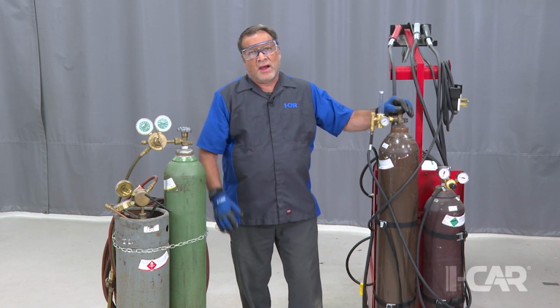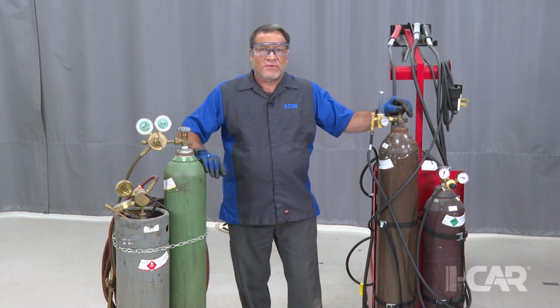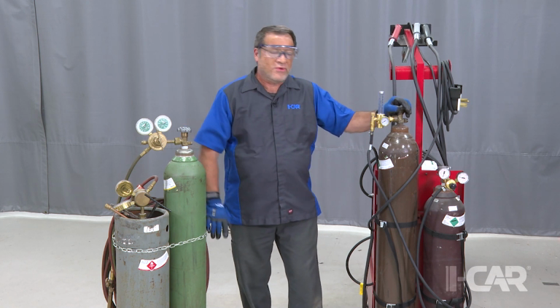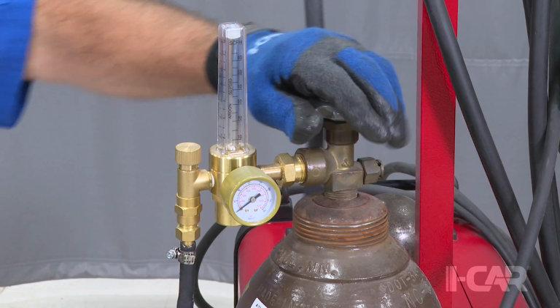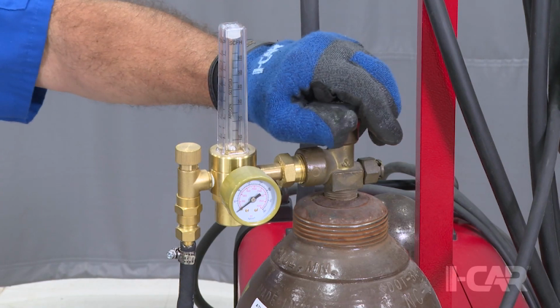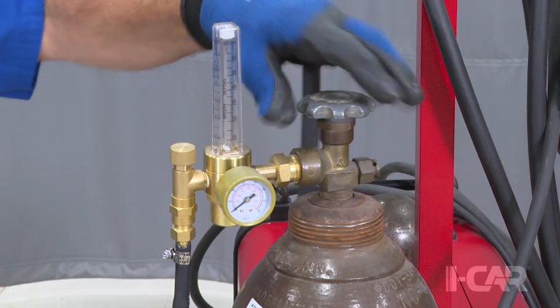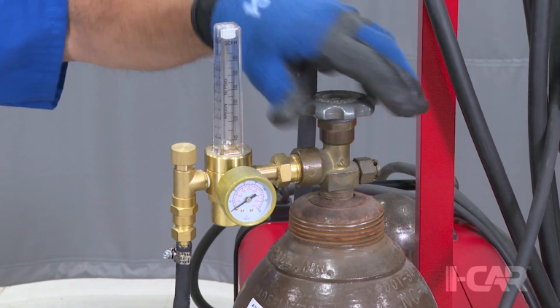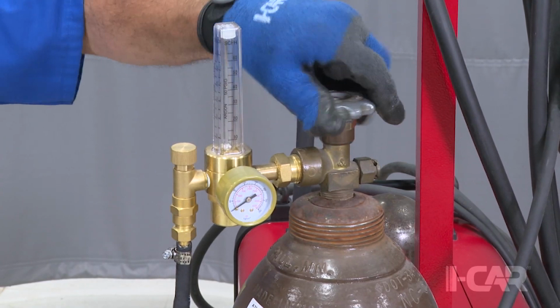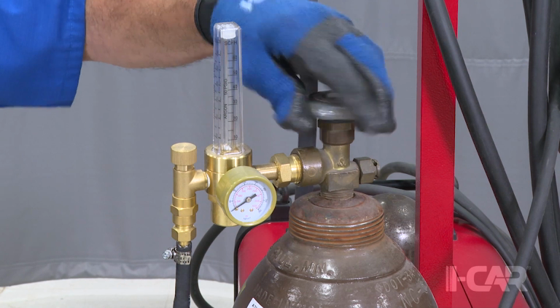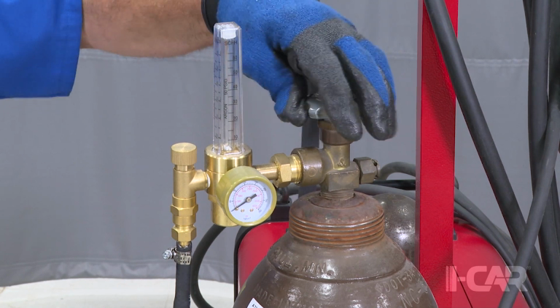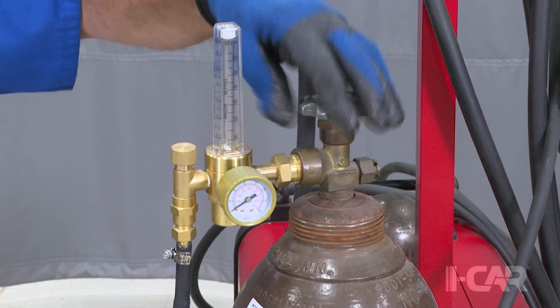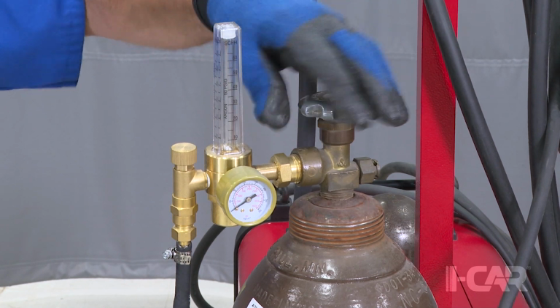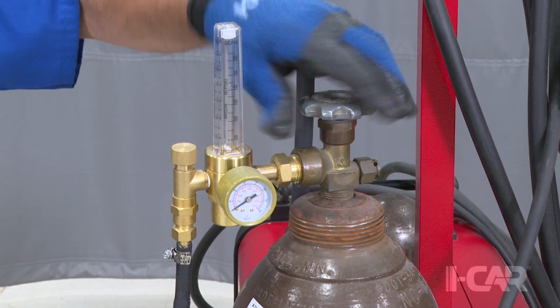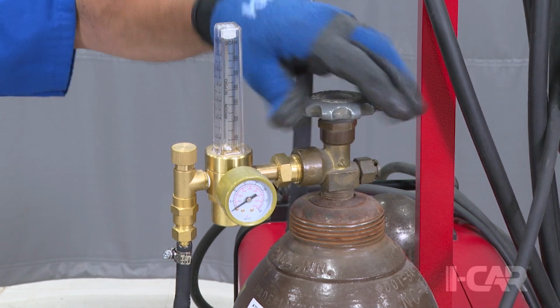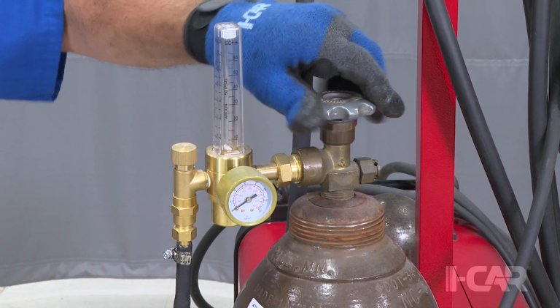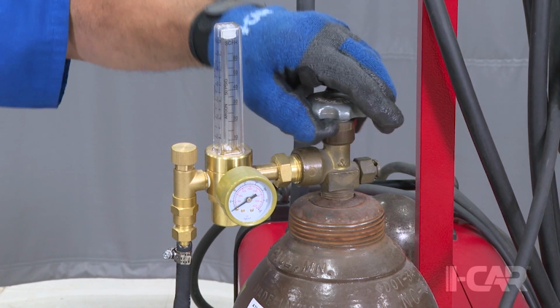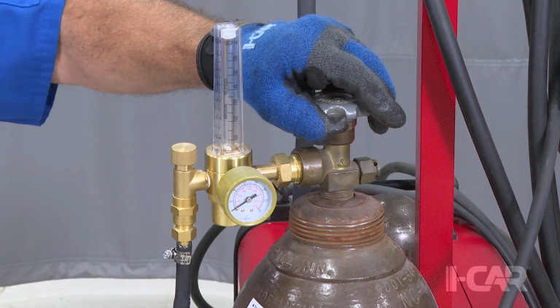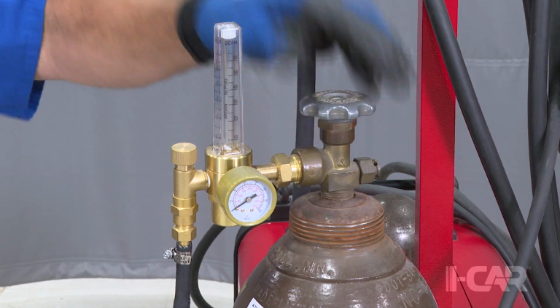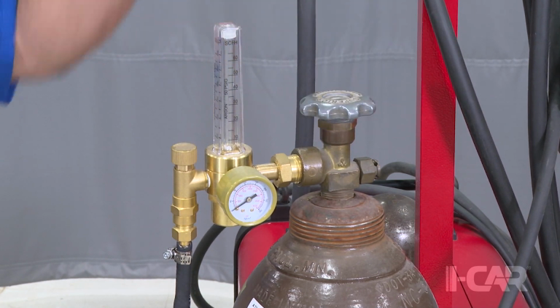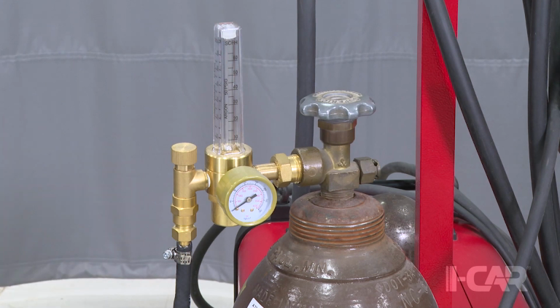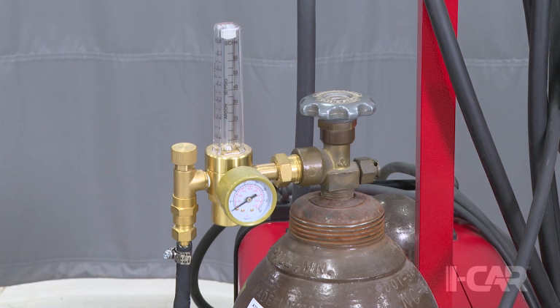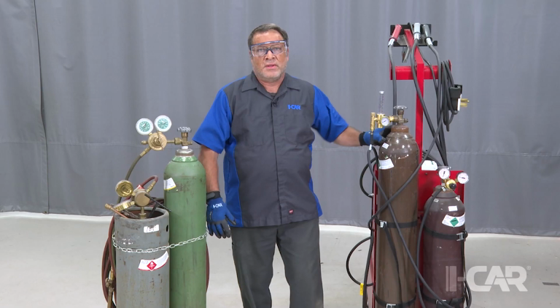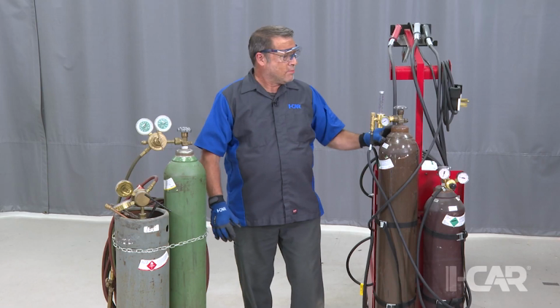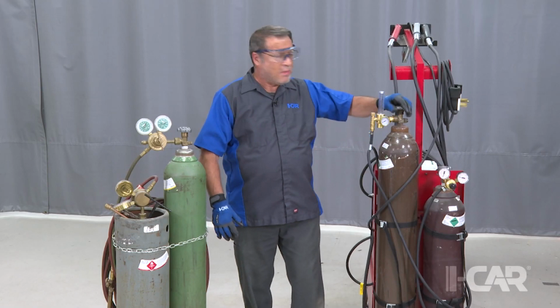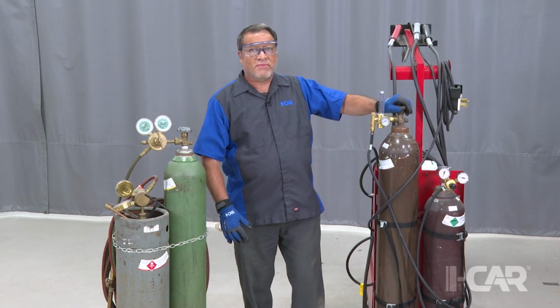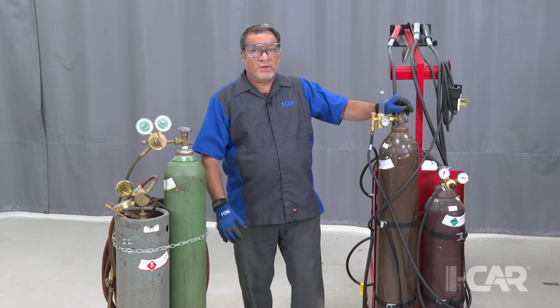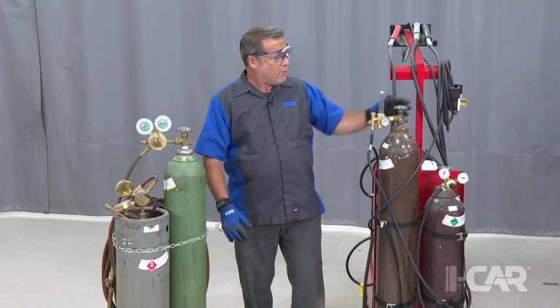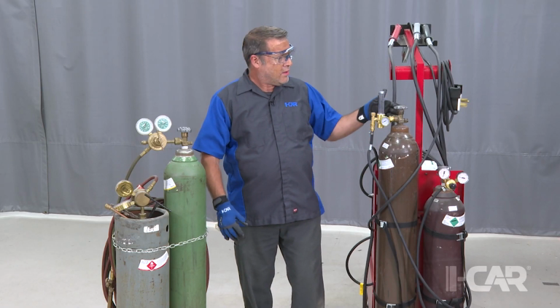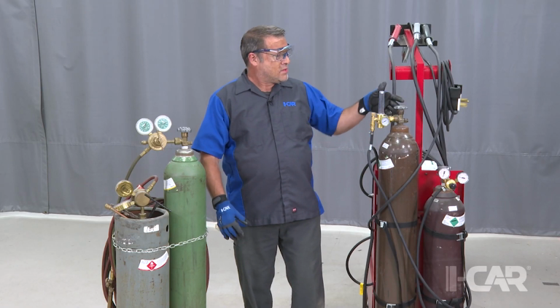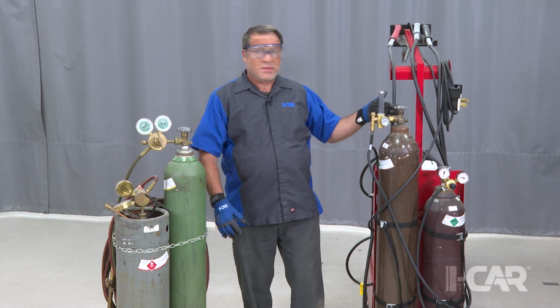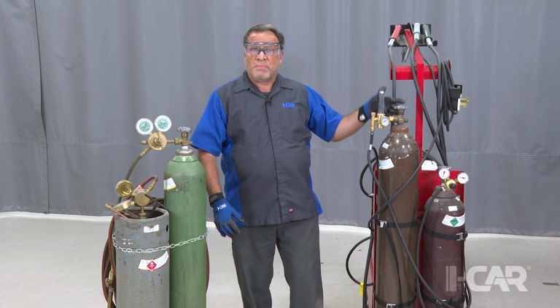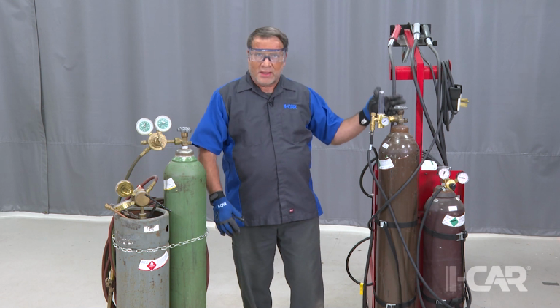High-pressure valves are meant to be opened all the way to back-seat them. The seals and packings in the valve are not meant to resist the pressure of the bottle, so it's important to back-seat the valve — that way it doesn't have the ability to leak.